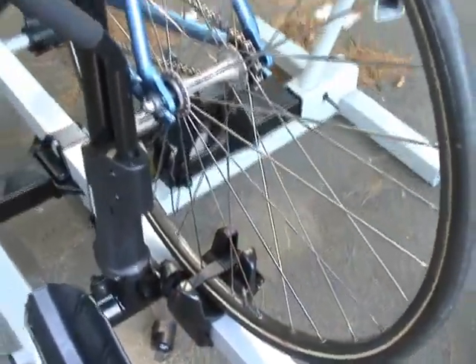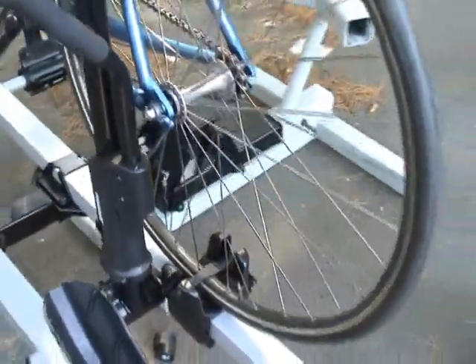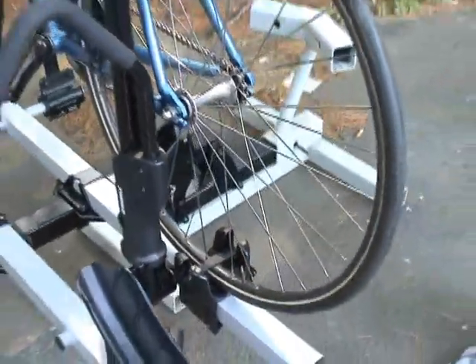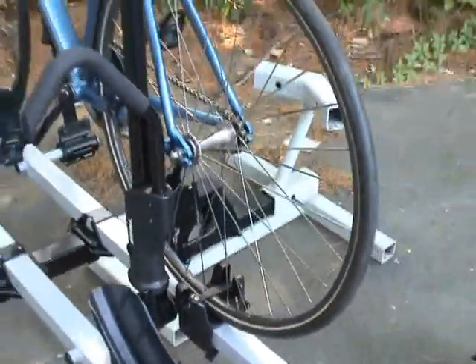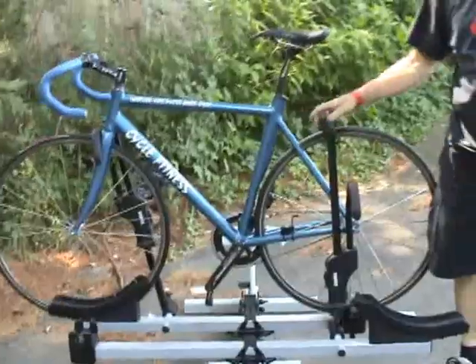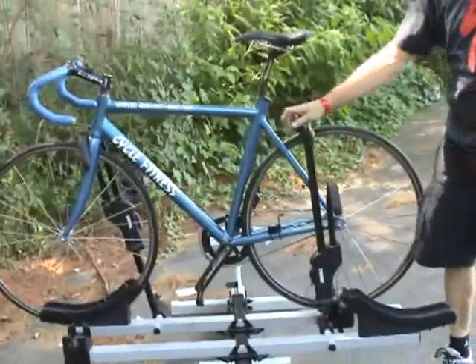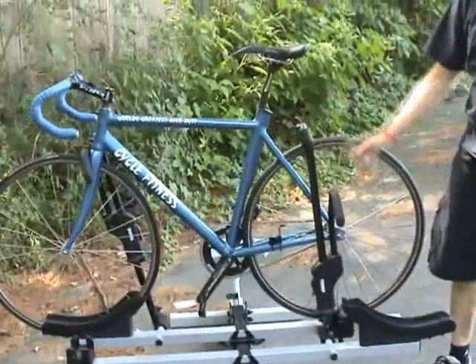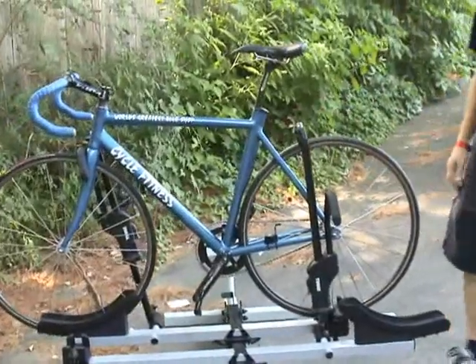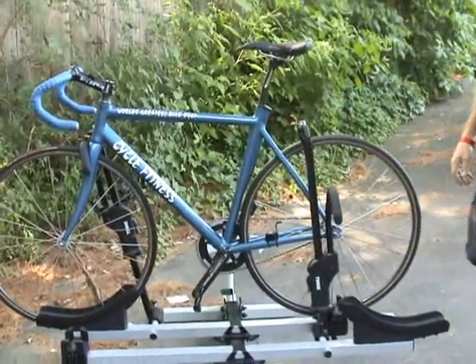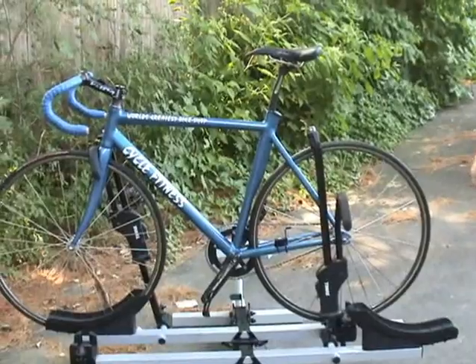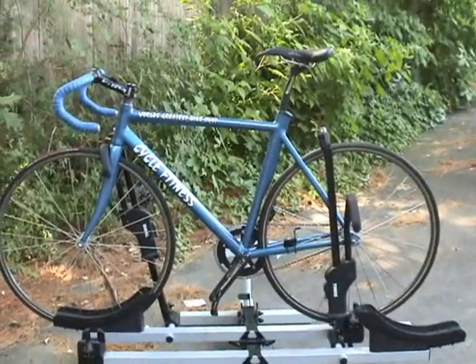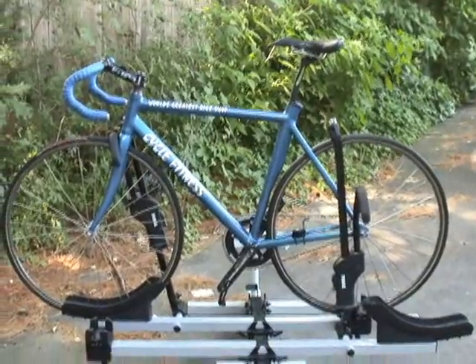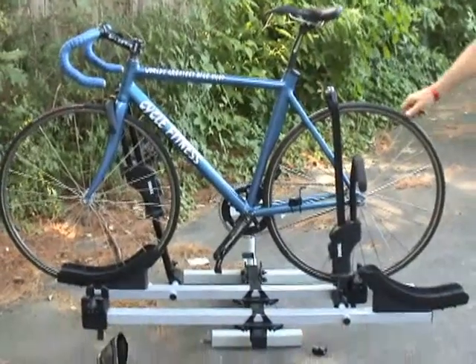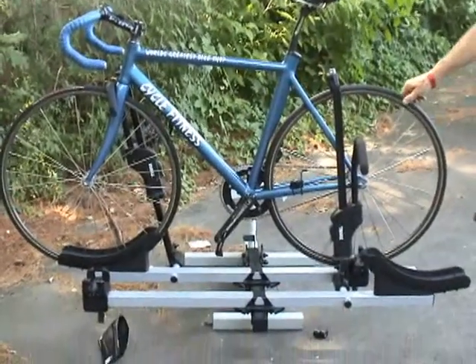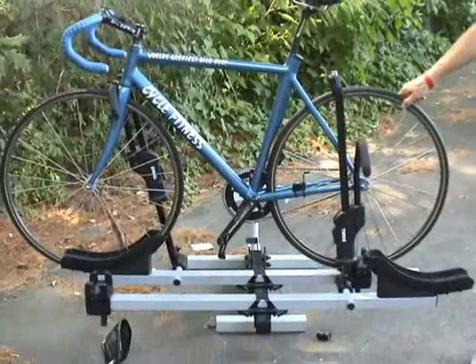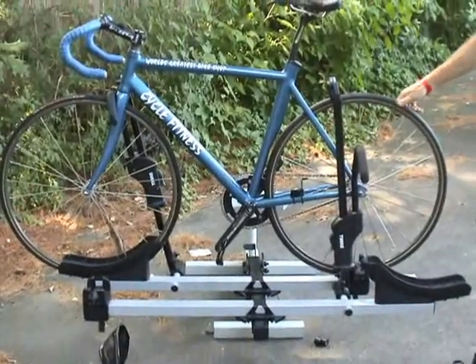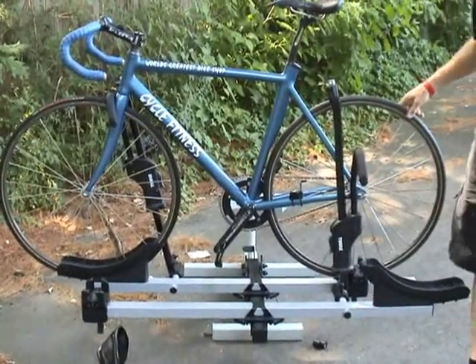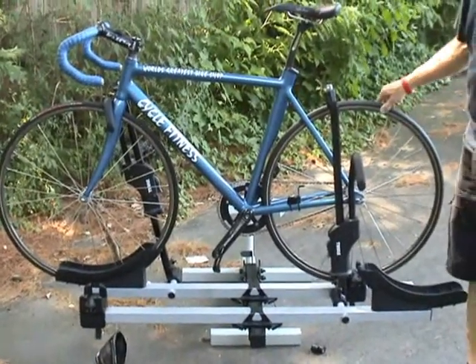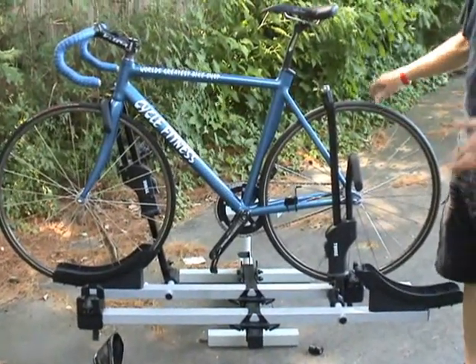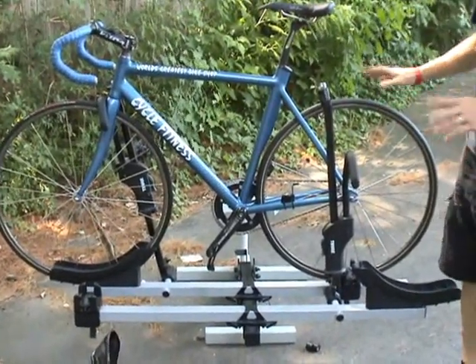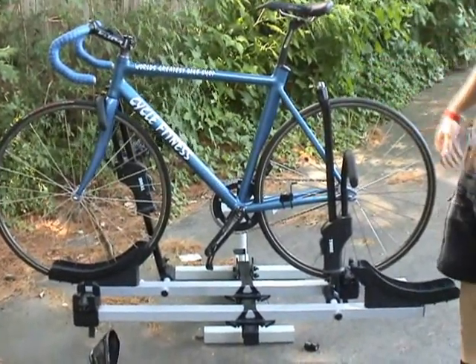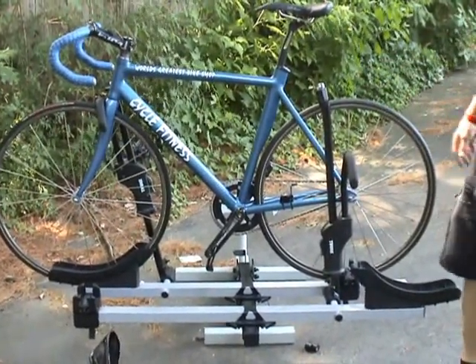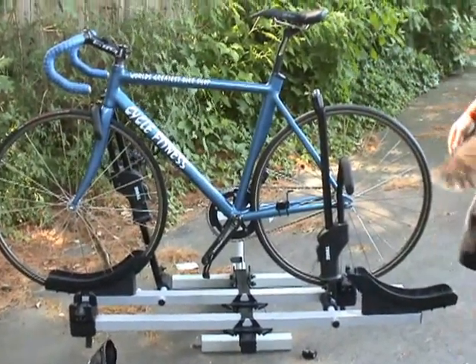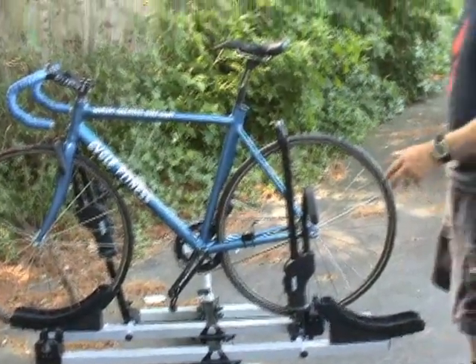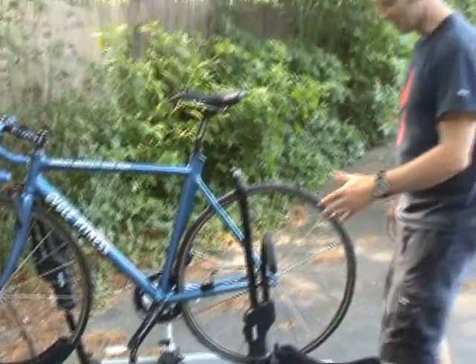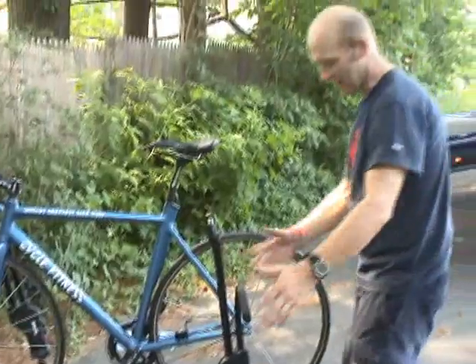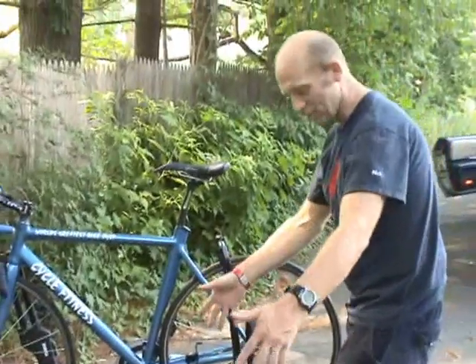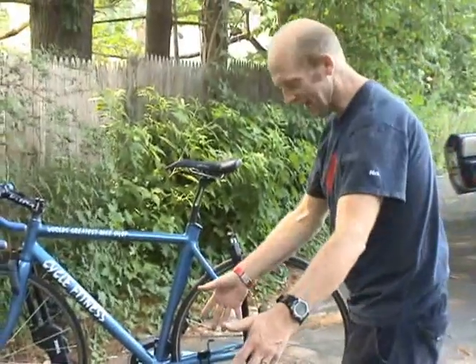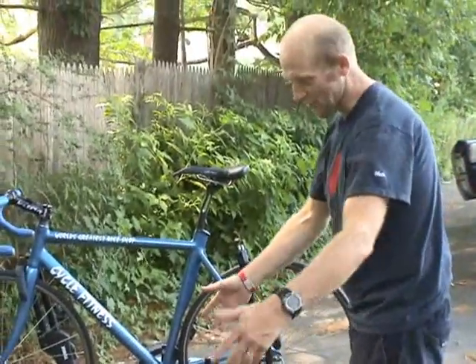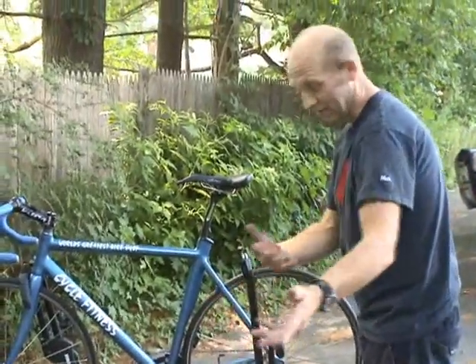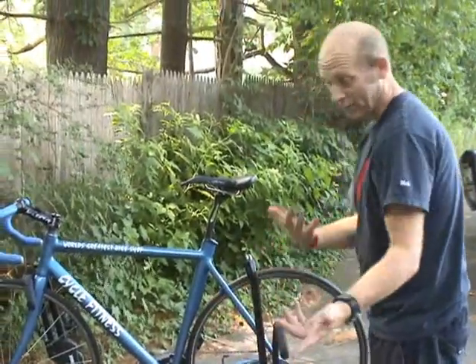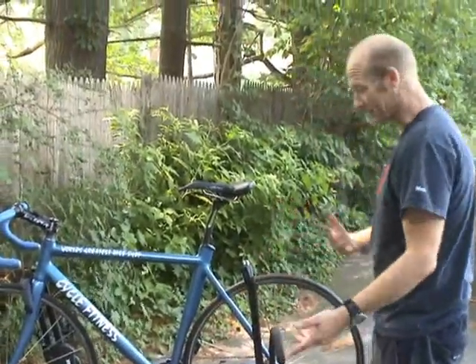That is rock solid, and it drives around like that. This is by far my favorite rack, and like I said, they make a two-bike adapter so you can carry four bikes.